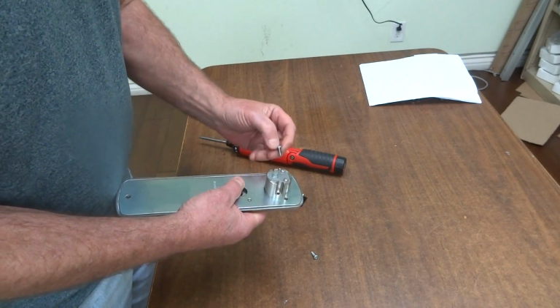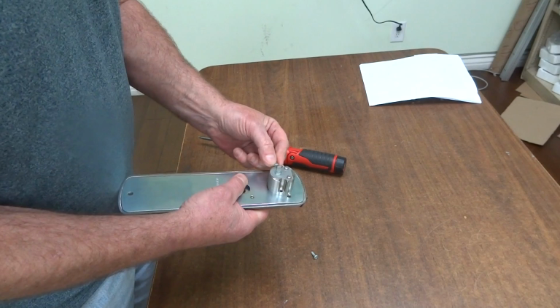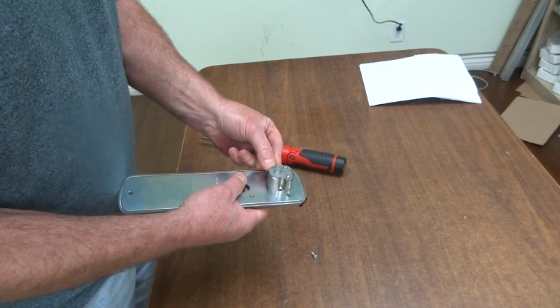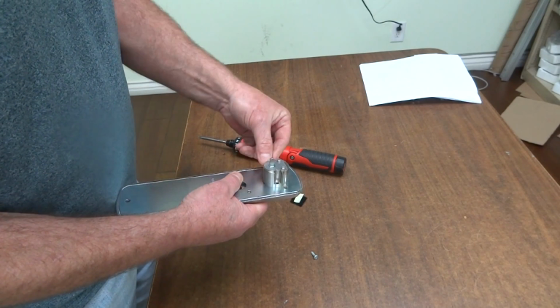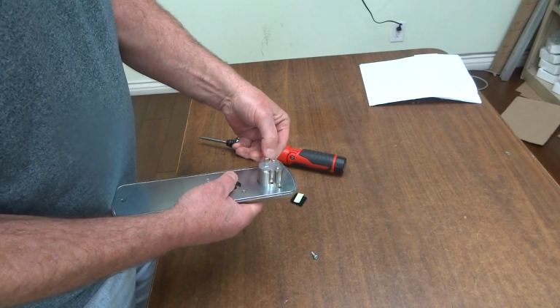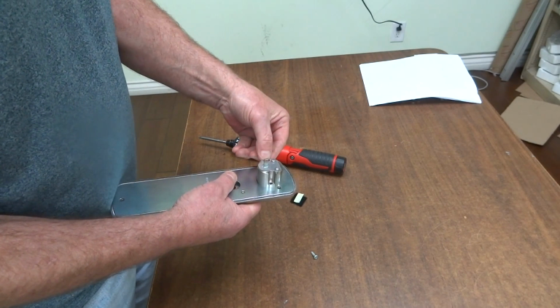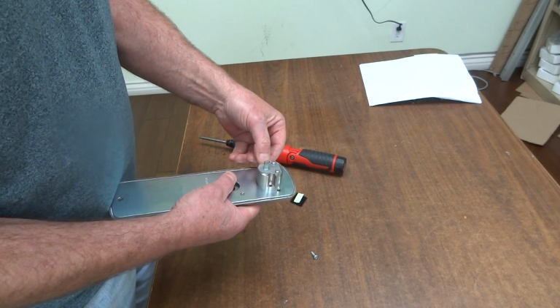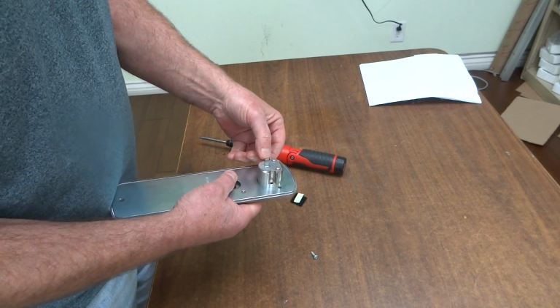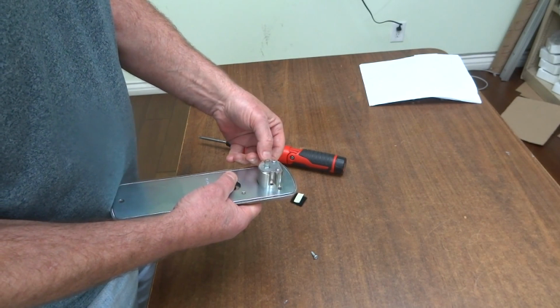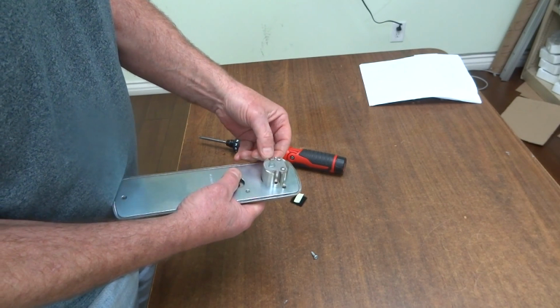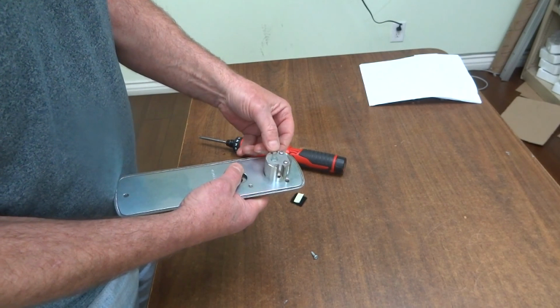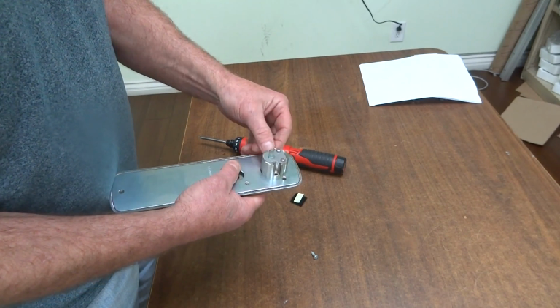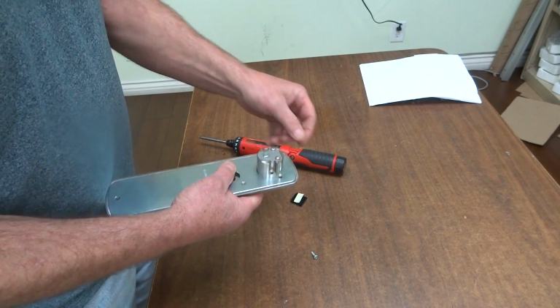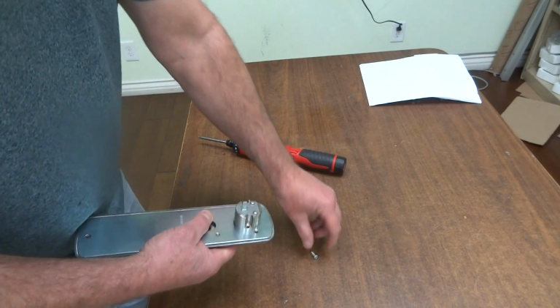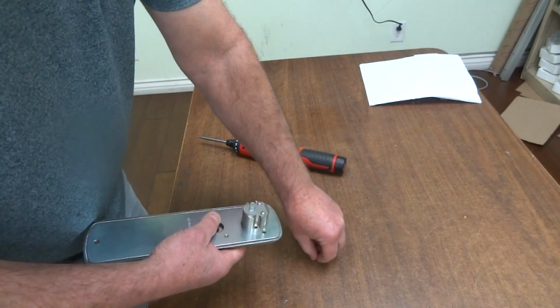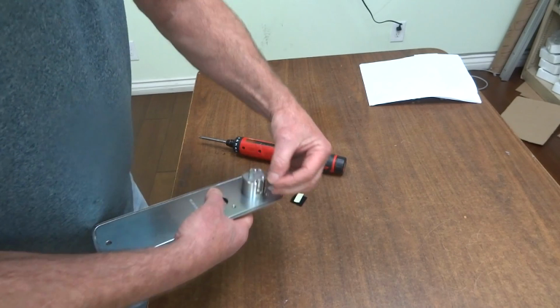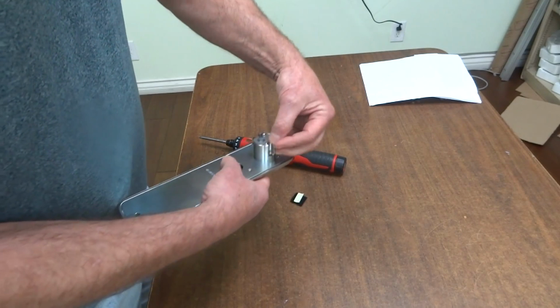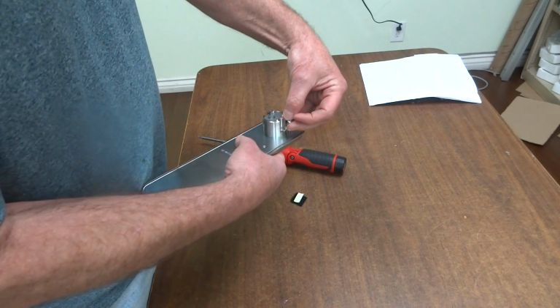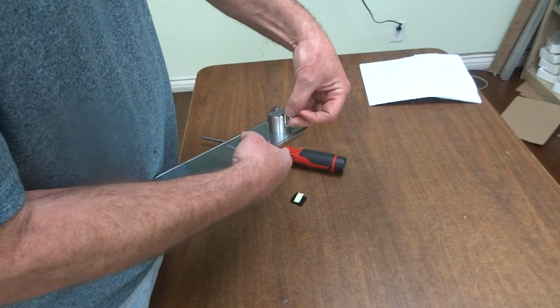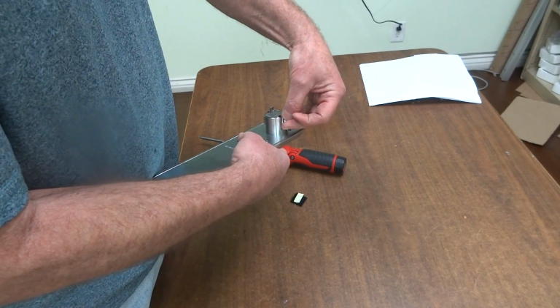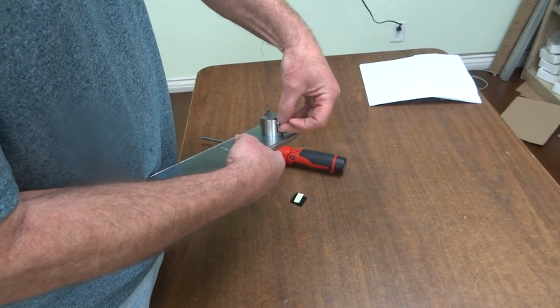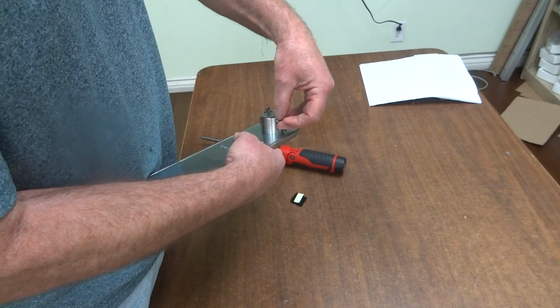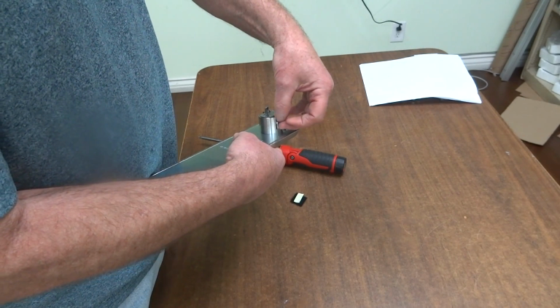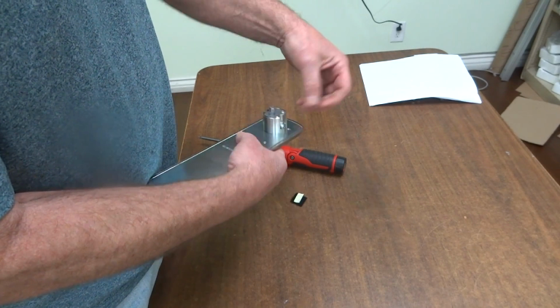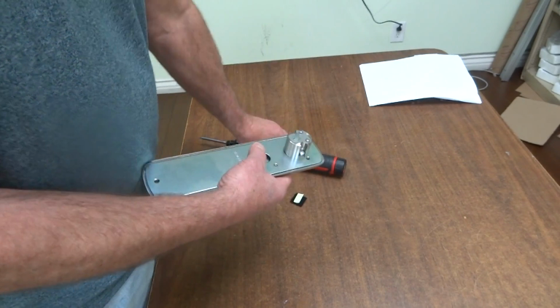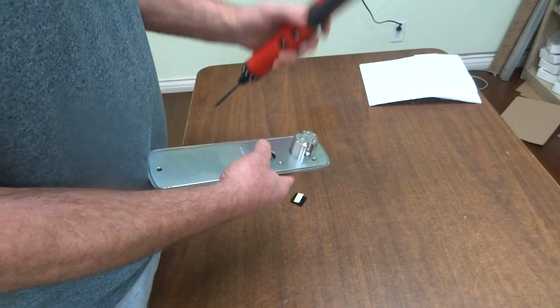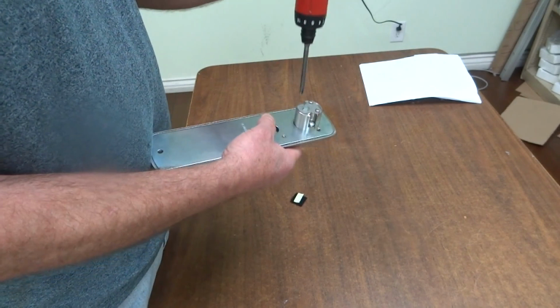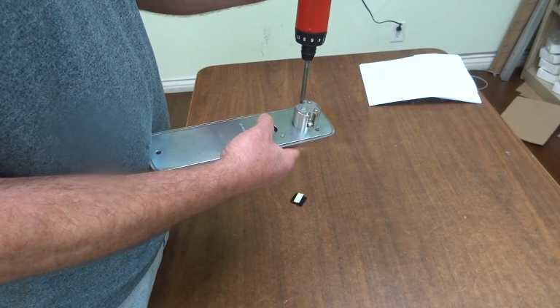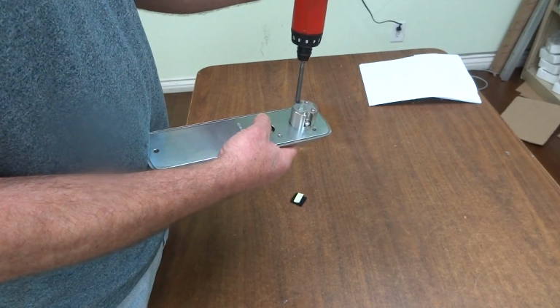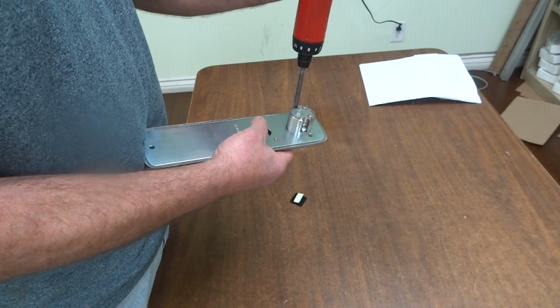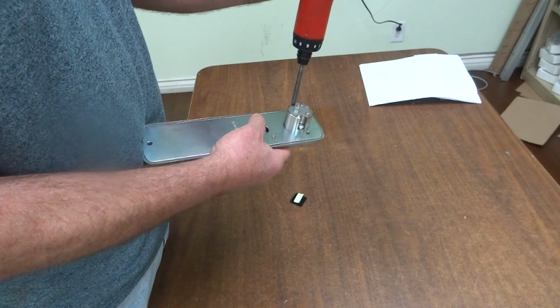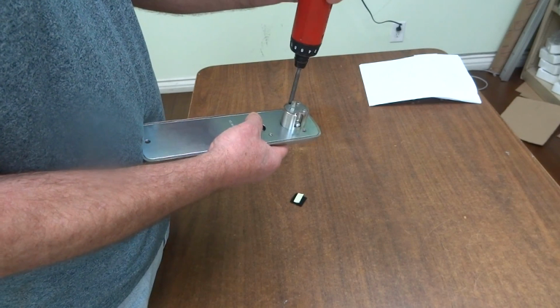The two screws, and you seat the screws.